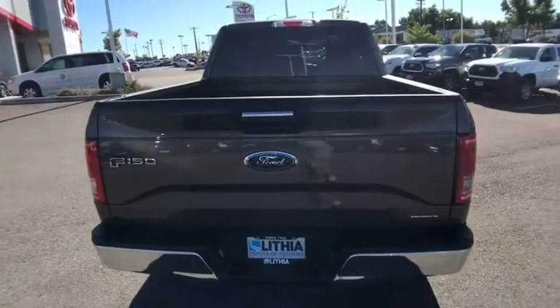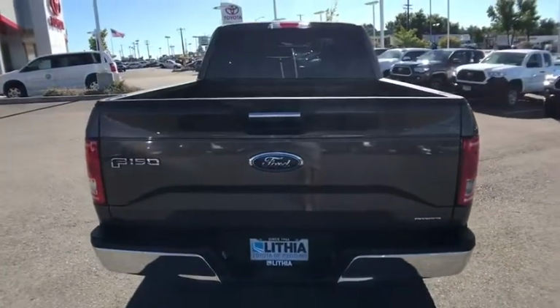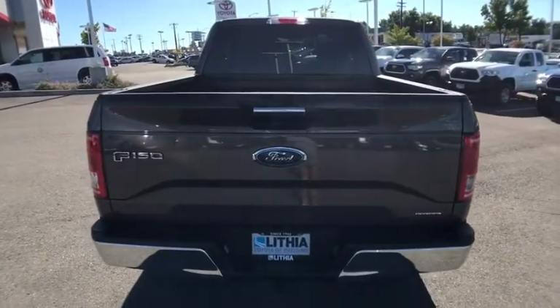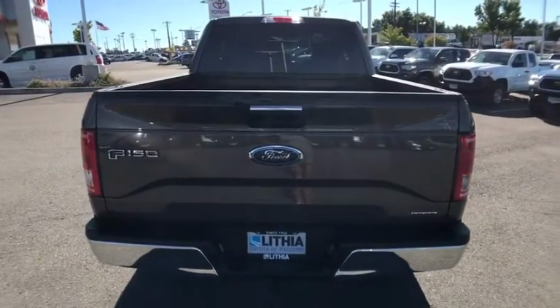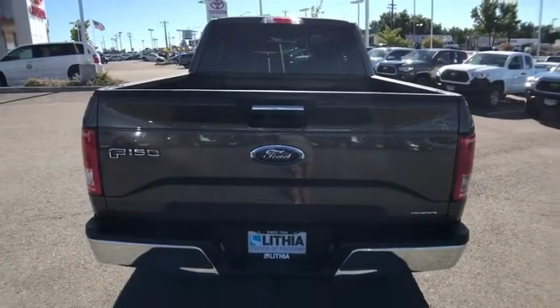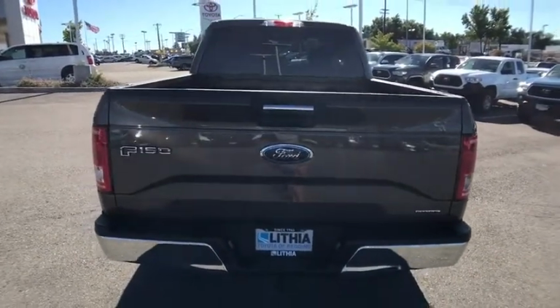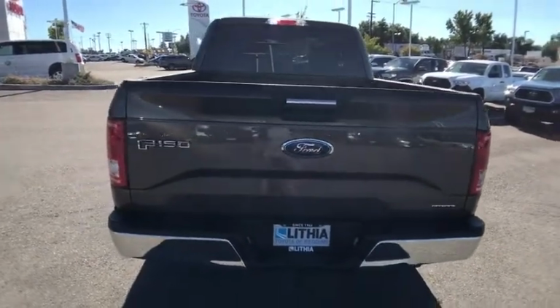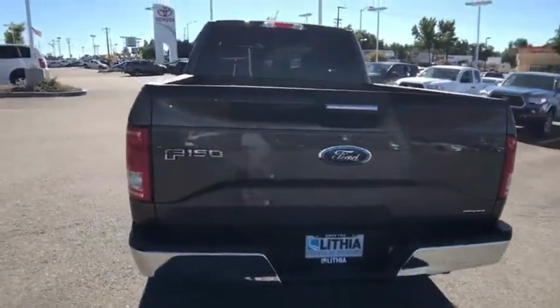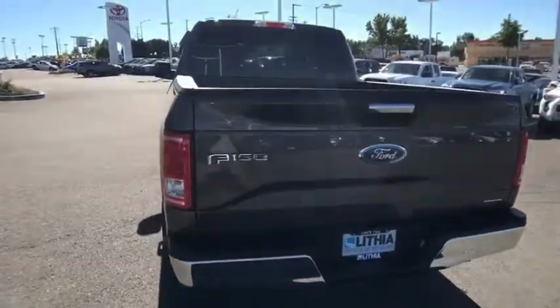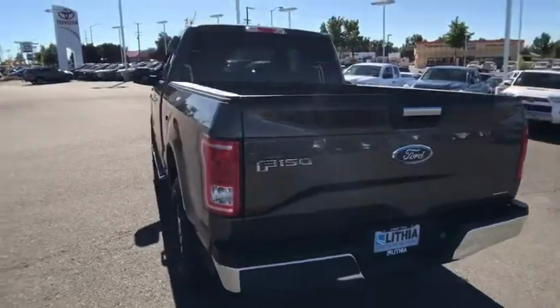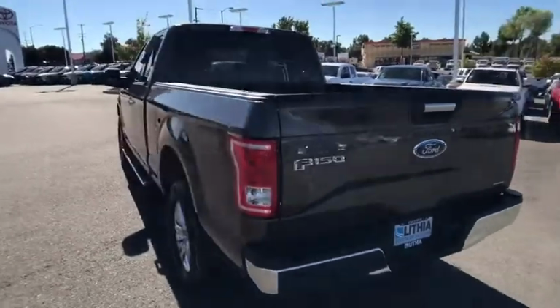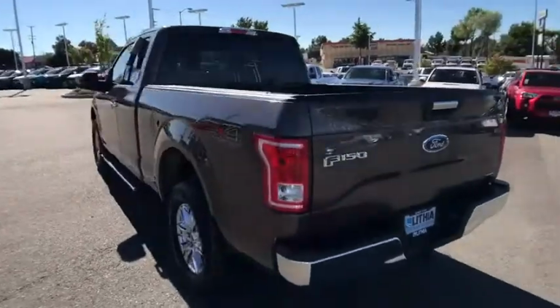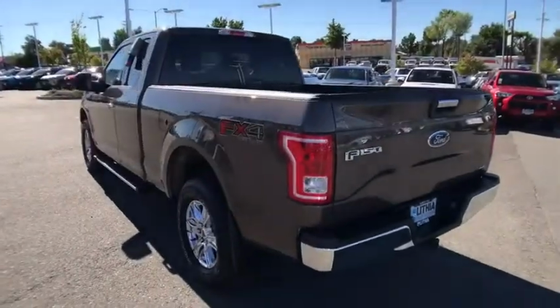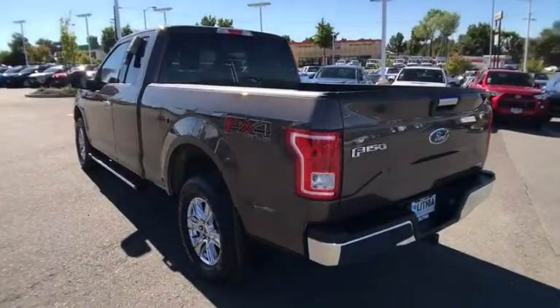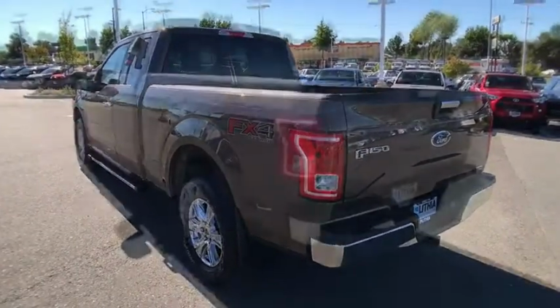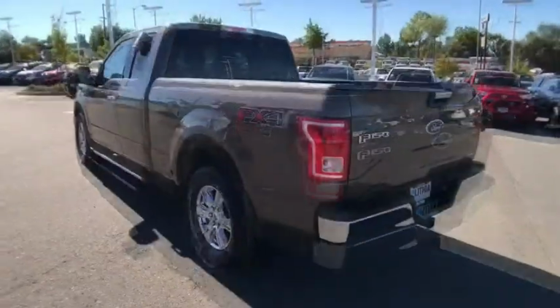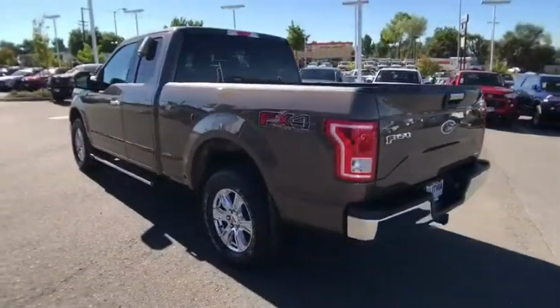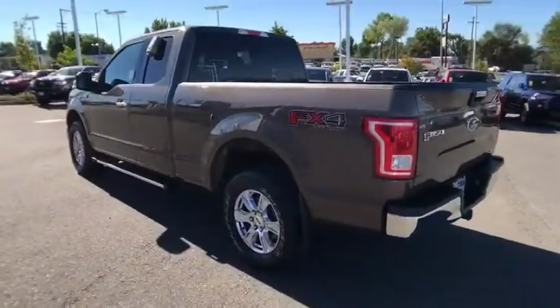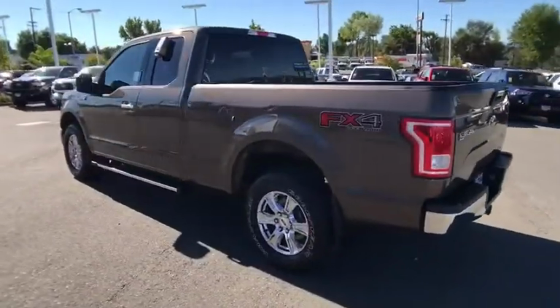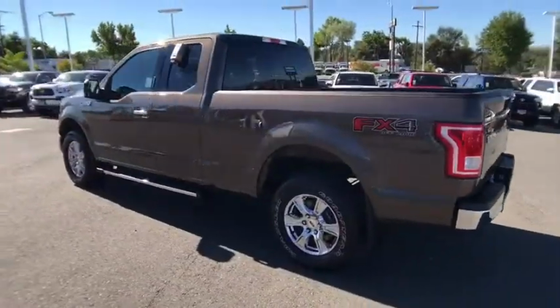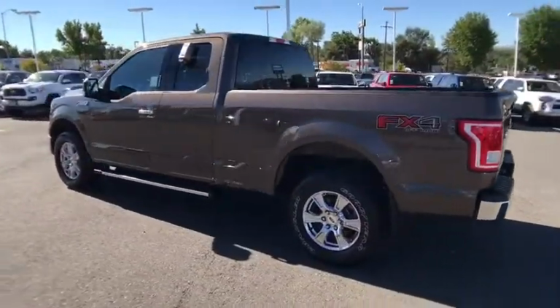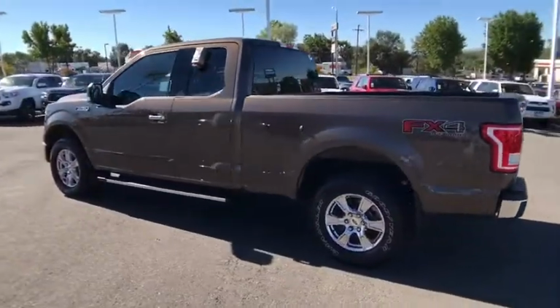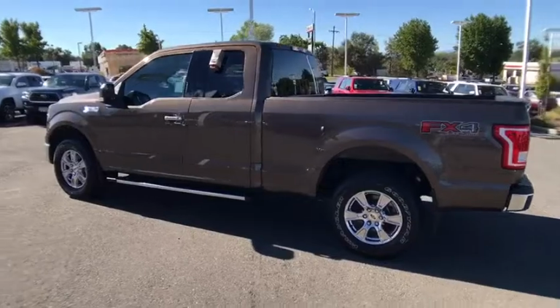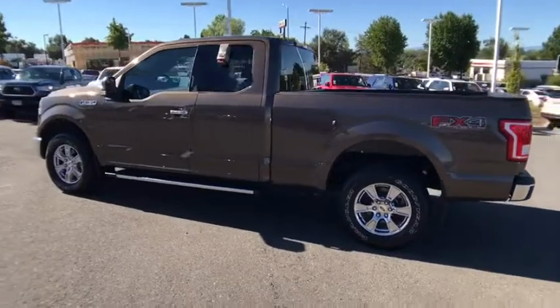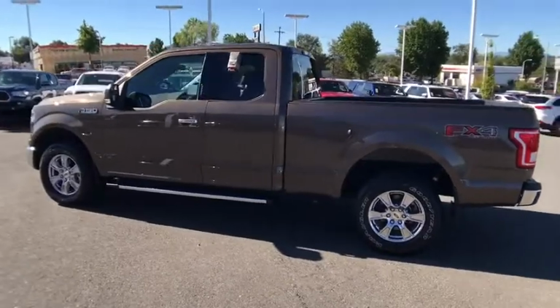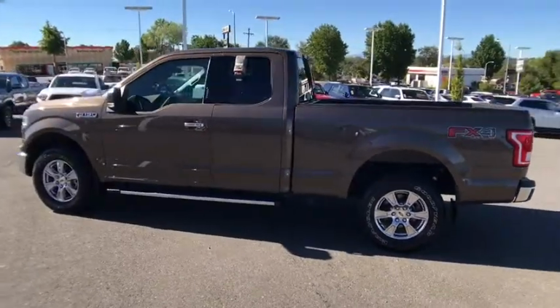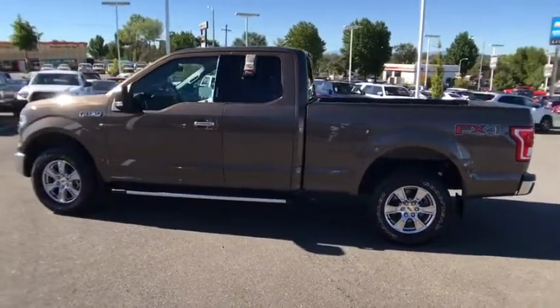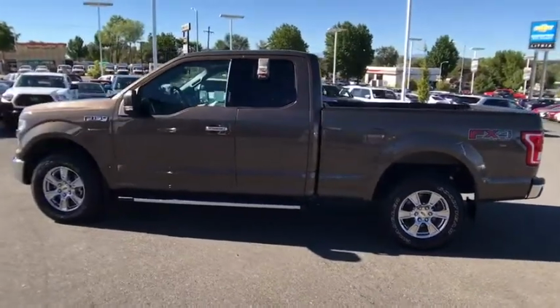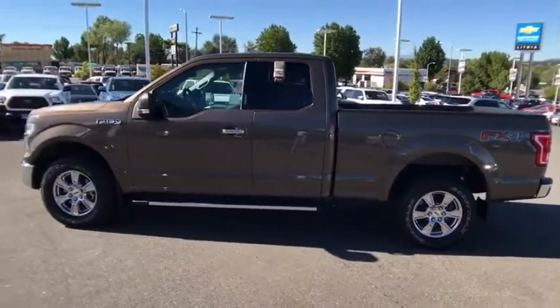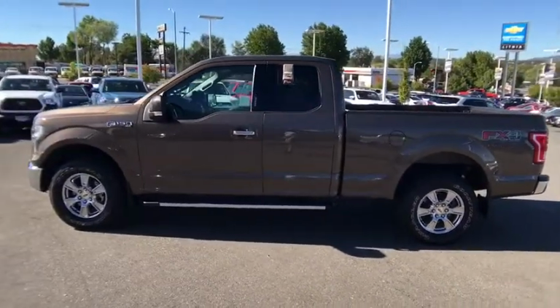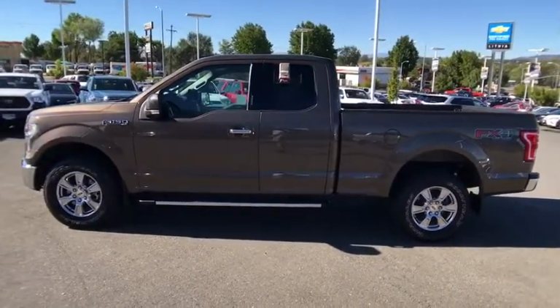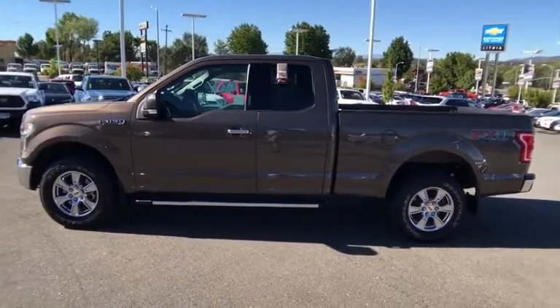Keyless entry, four-wheel drive, Bluetooth, power steering, driver lumbar, adjustable steering wheel, front floor mat, cruise control, aluminum wheels, four-wheel disc brakes, ABS four-wheel.